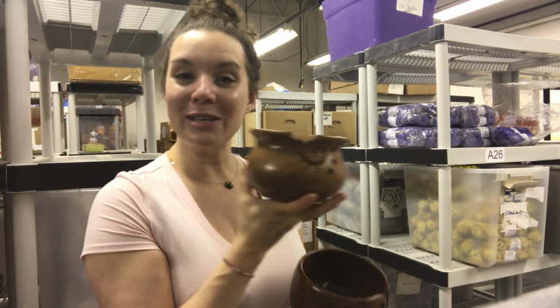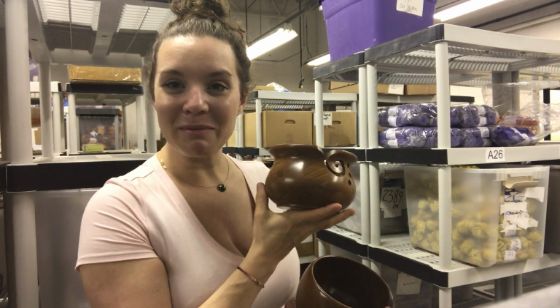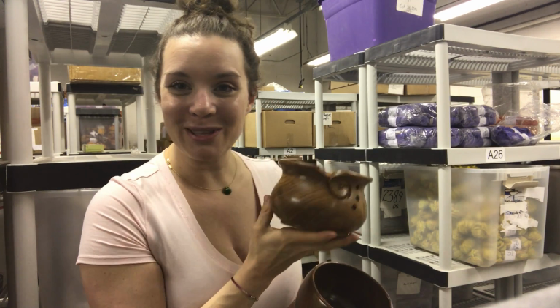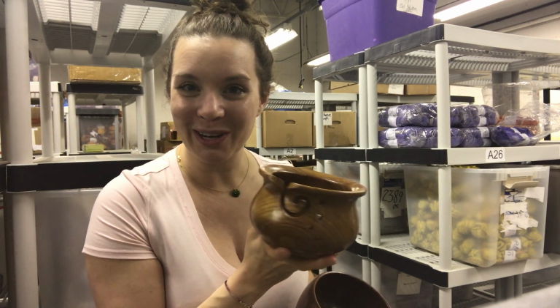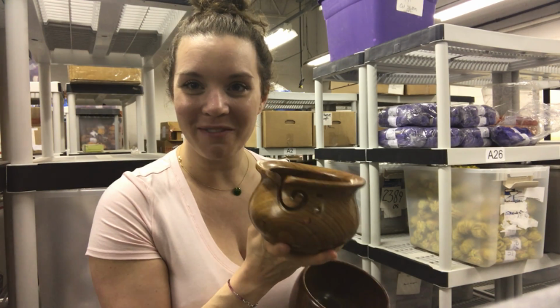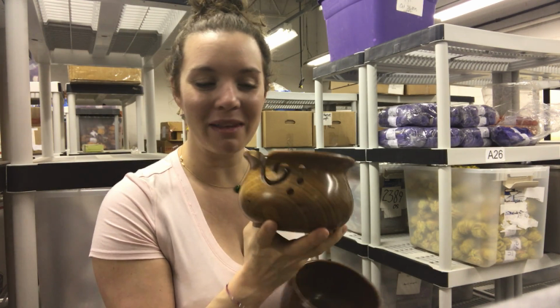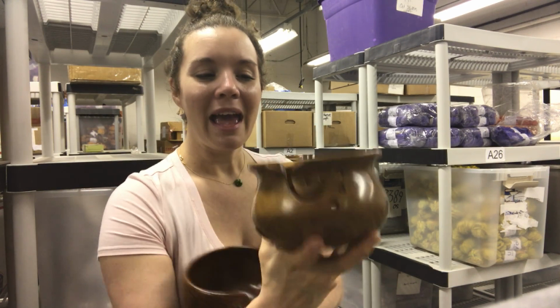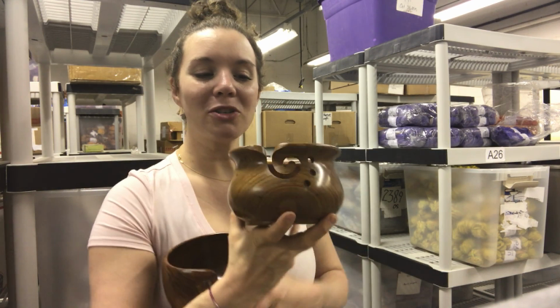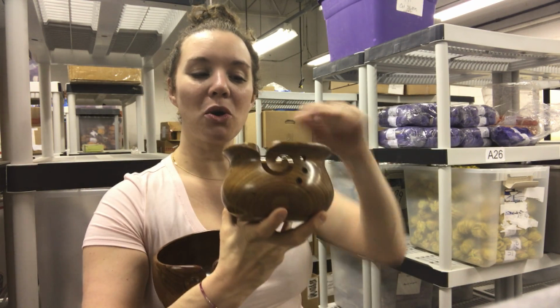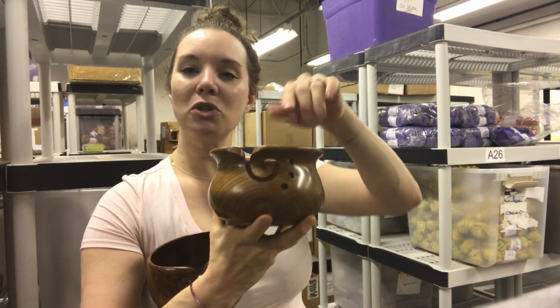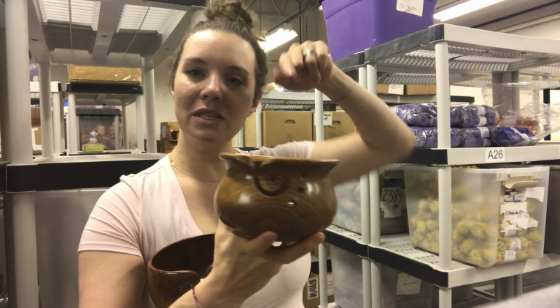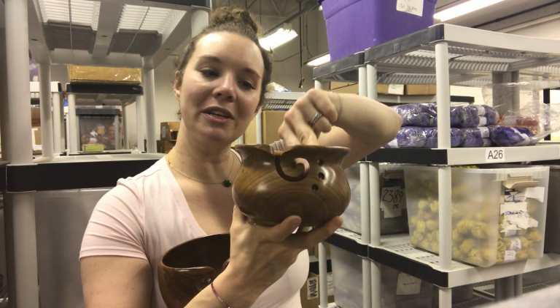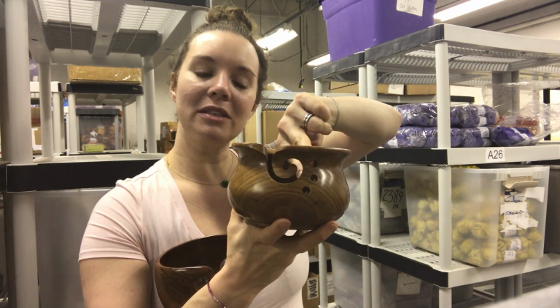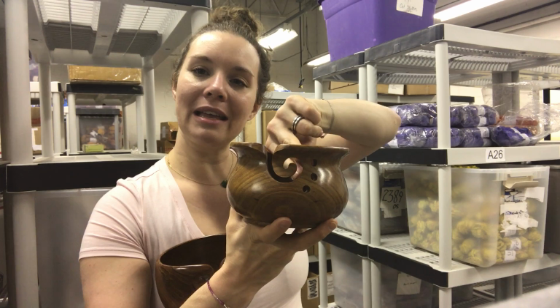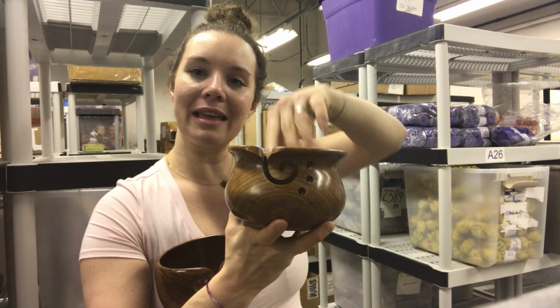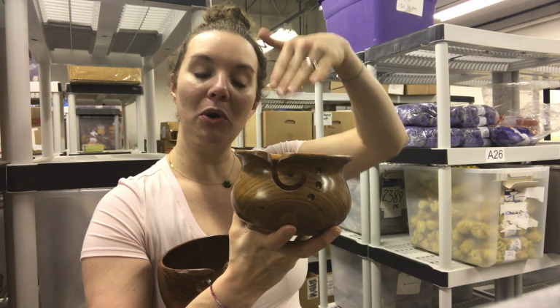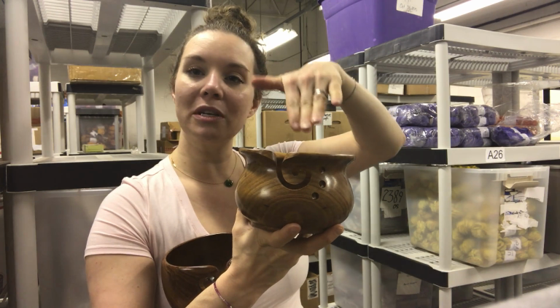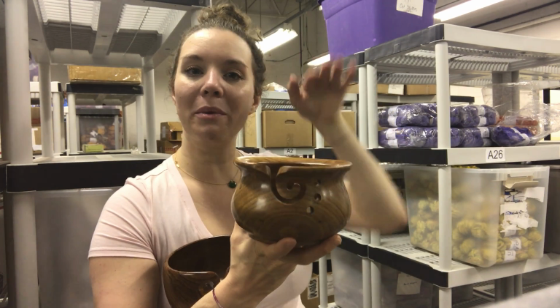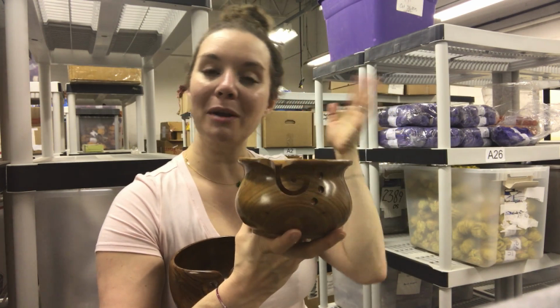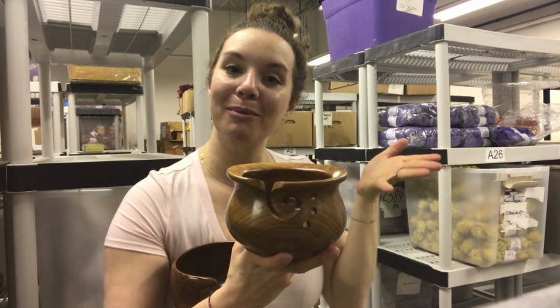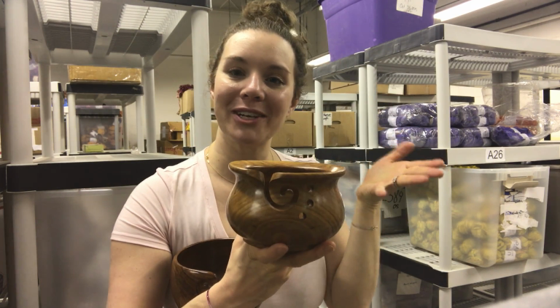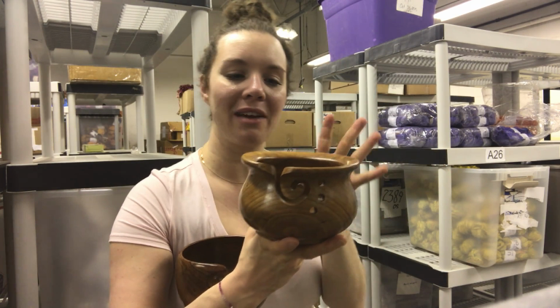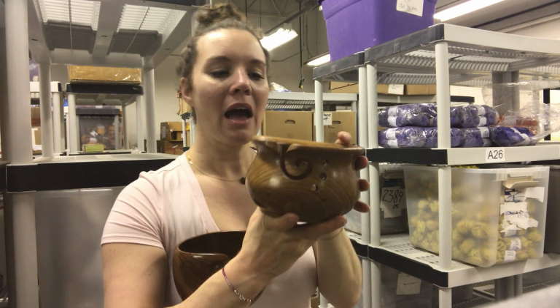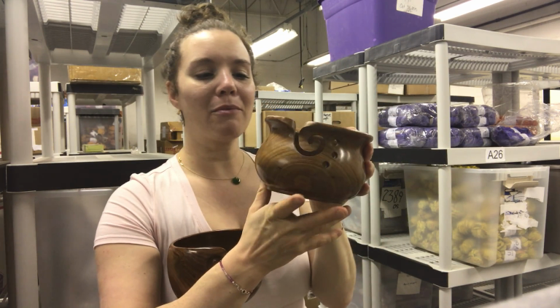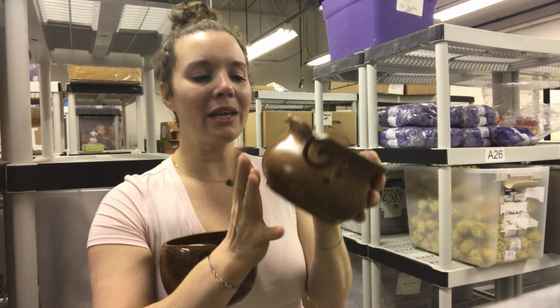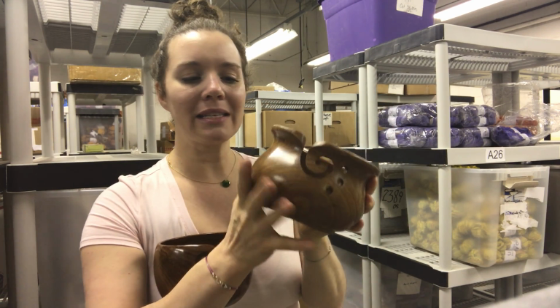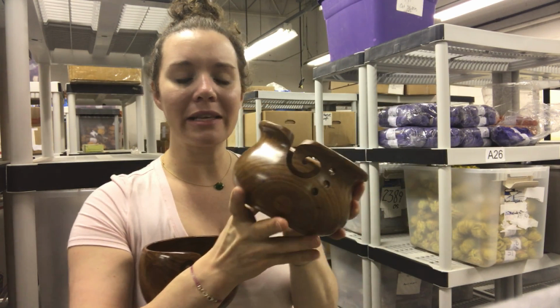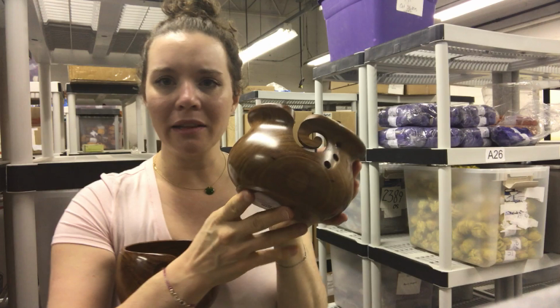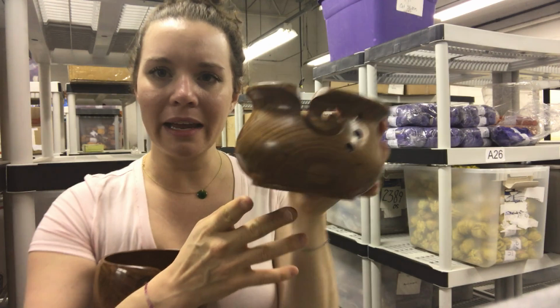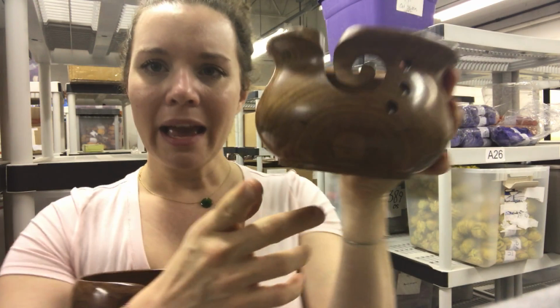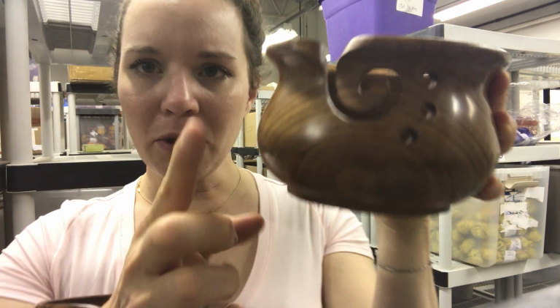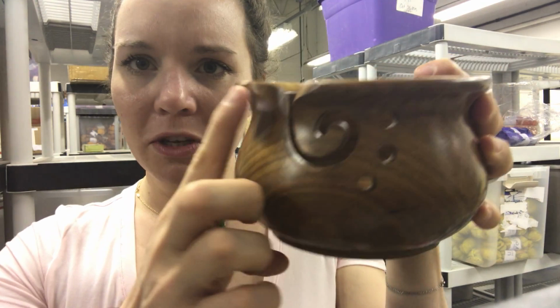This is the newest member to the DarnGoodYarn family. It also has holes so you can stick your needles in, and then it will hold it as well when you want to put your project down. Really nice size. The color on it is beautiful too.